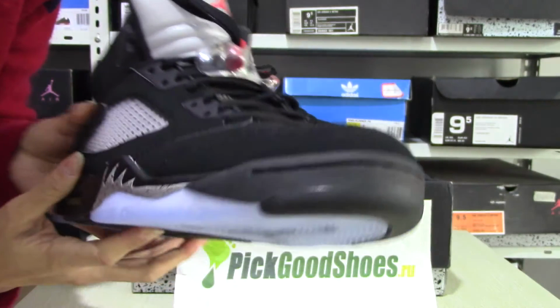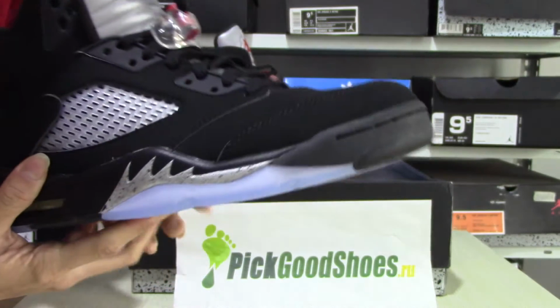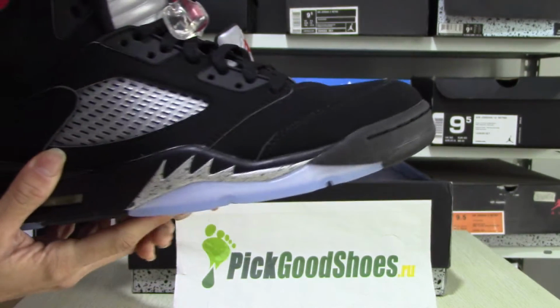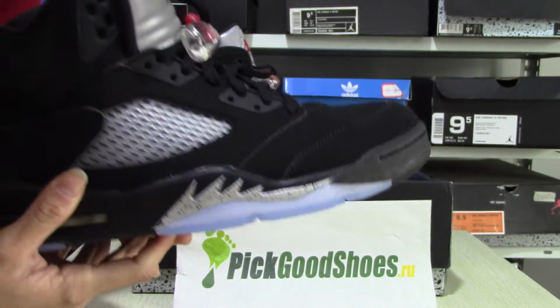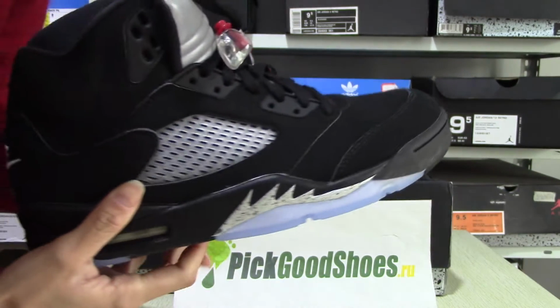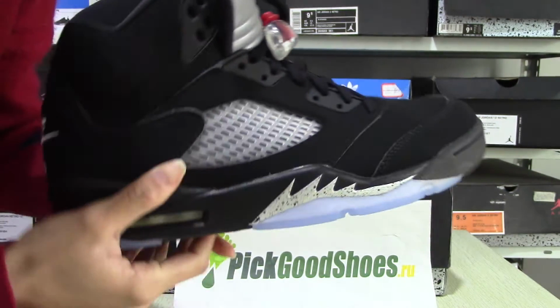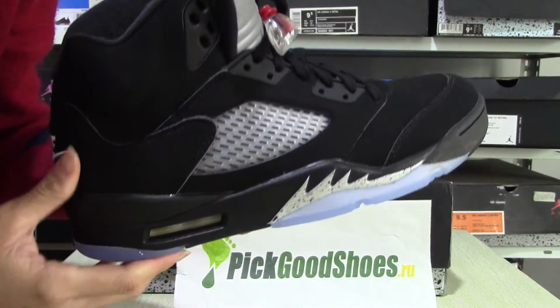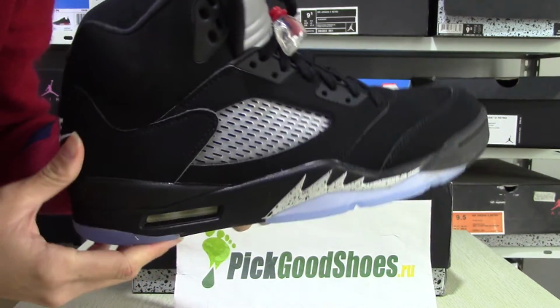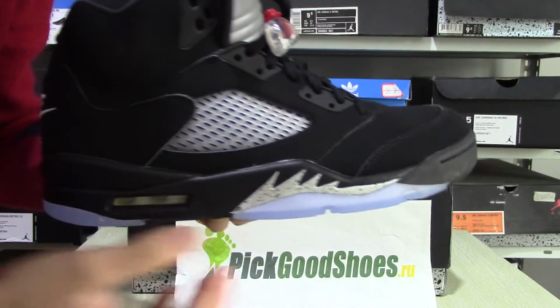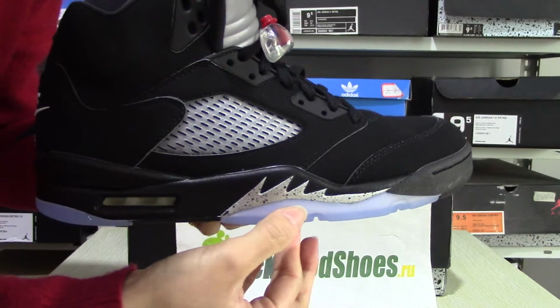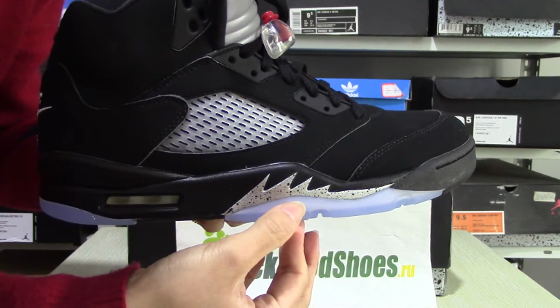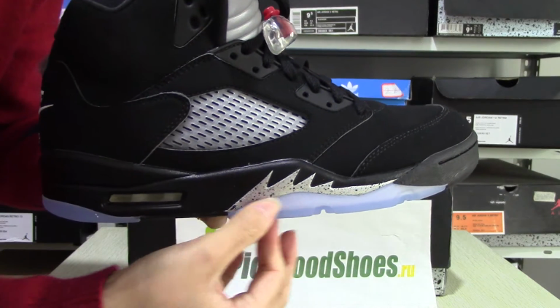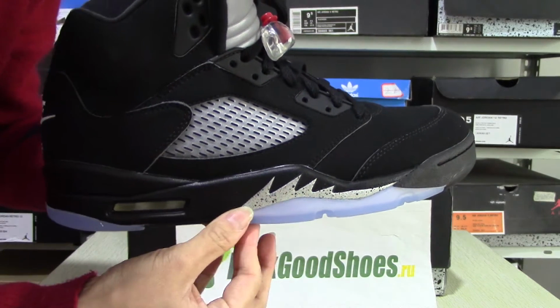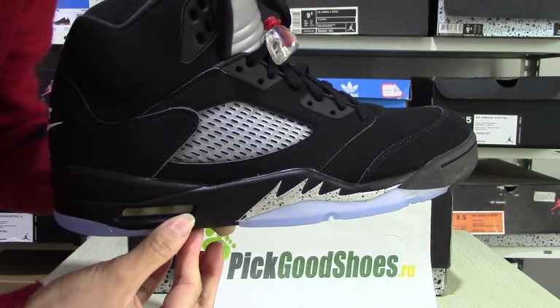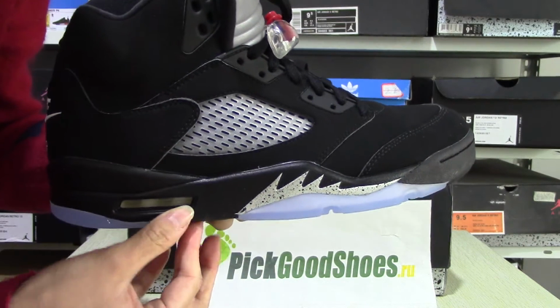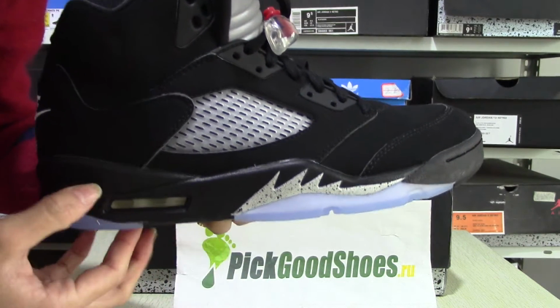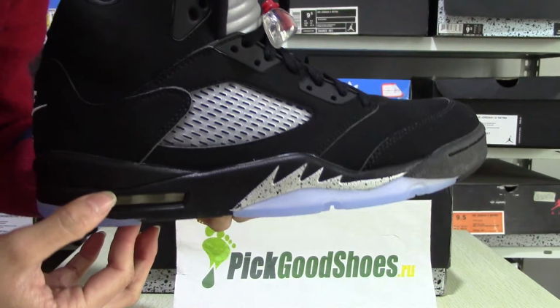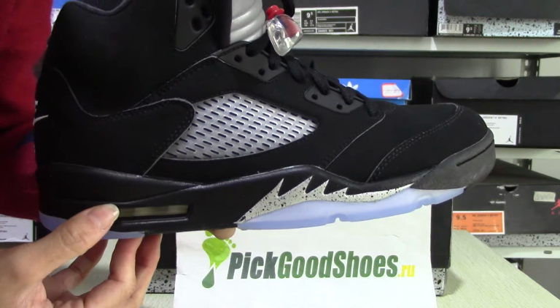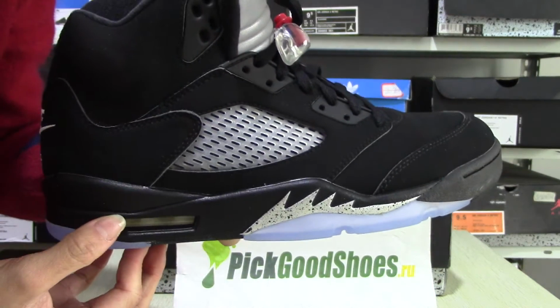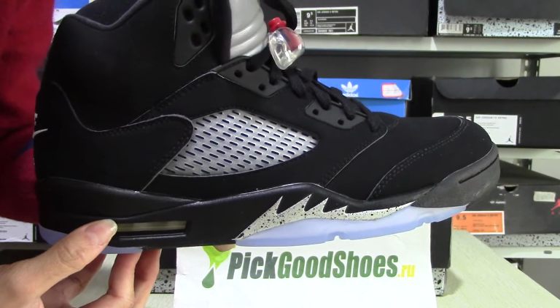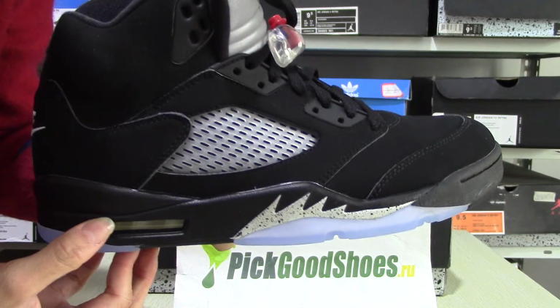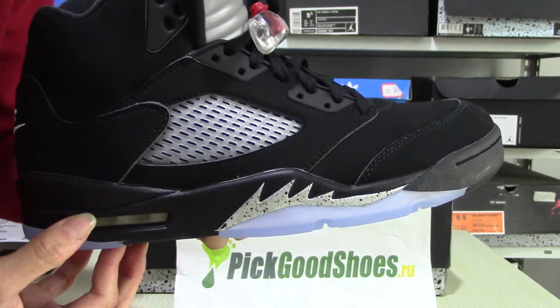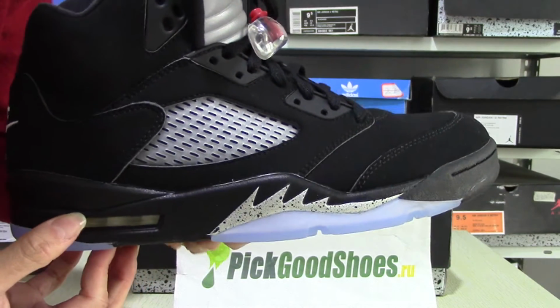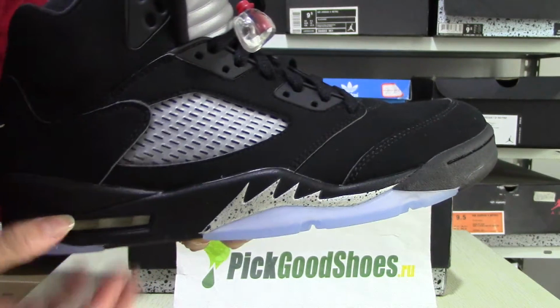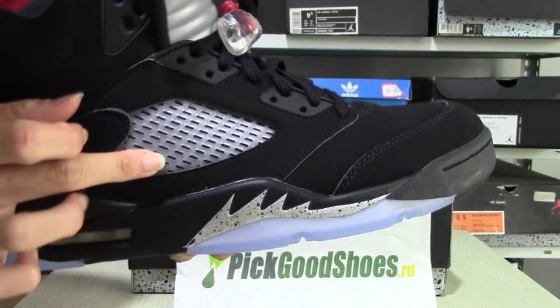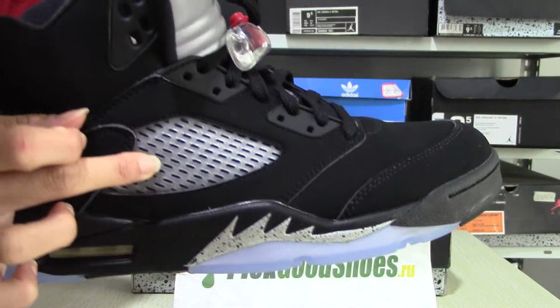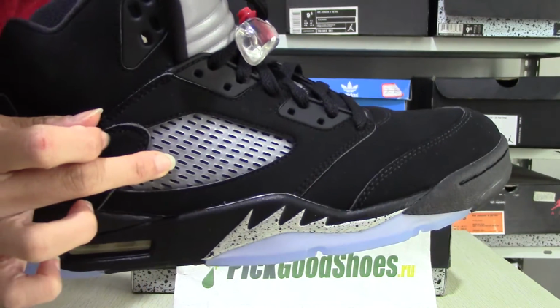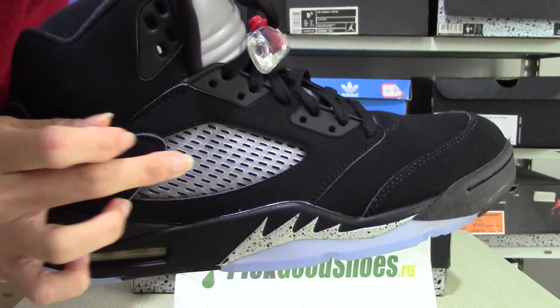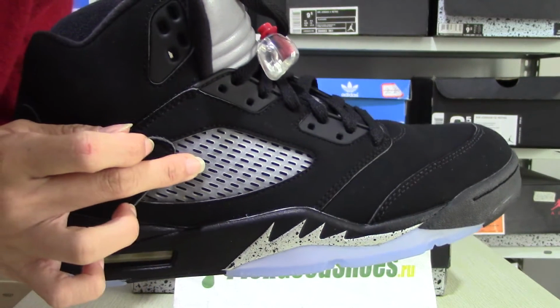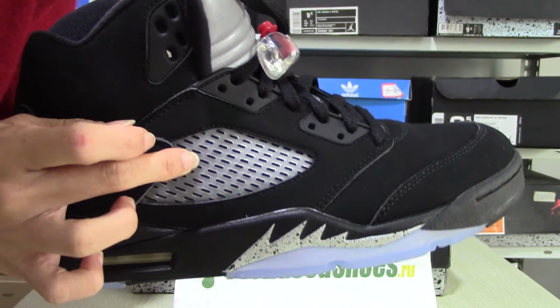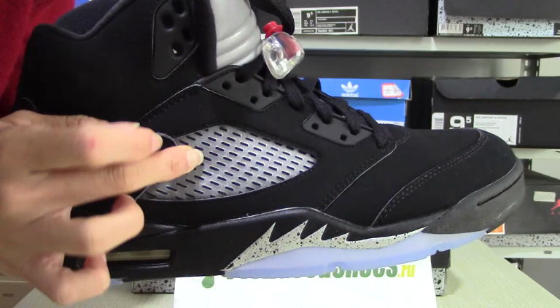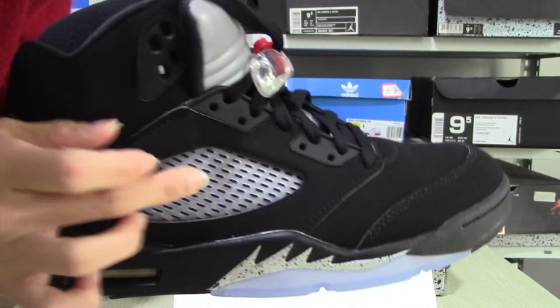Try this side — see the midsole? Yeah, an air bubble. And the plastic part.